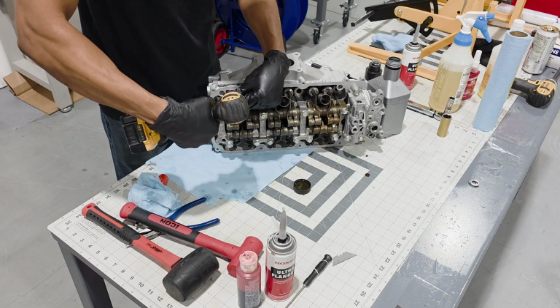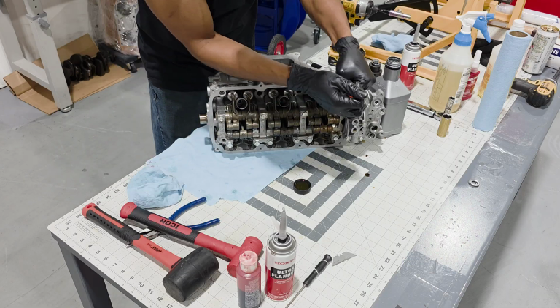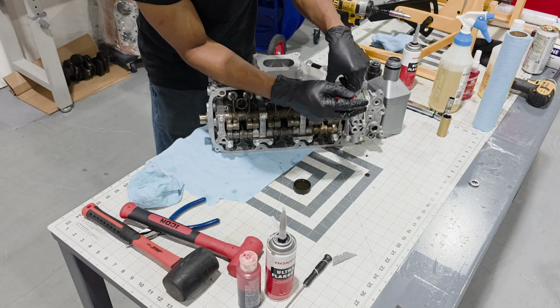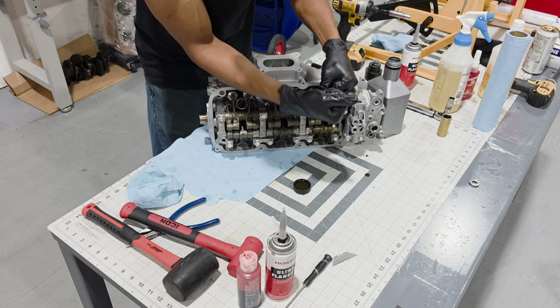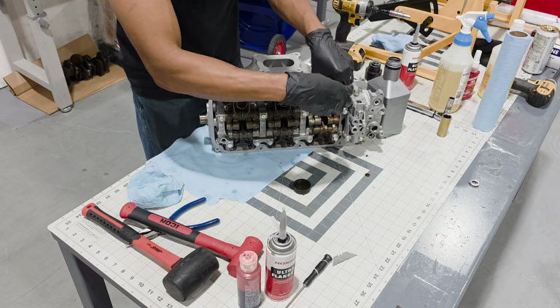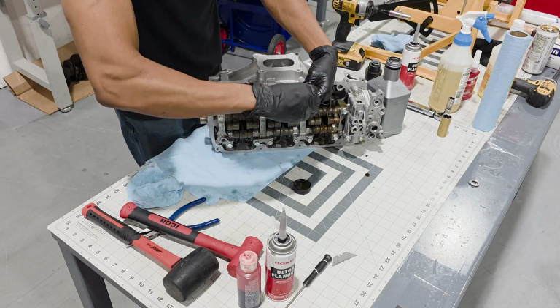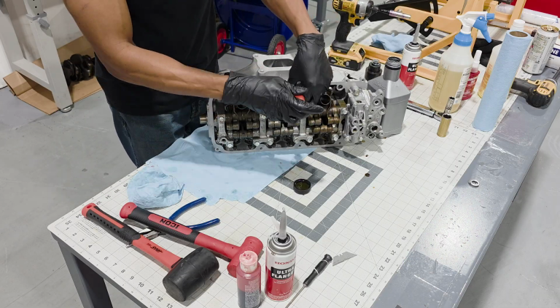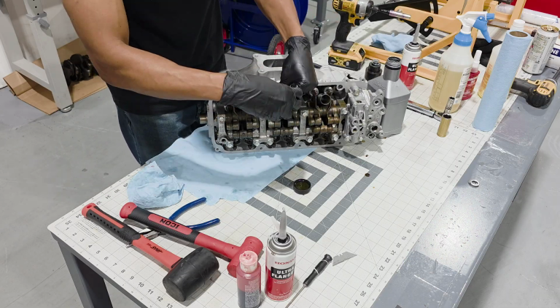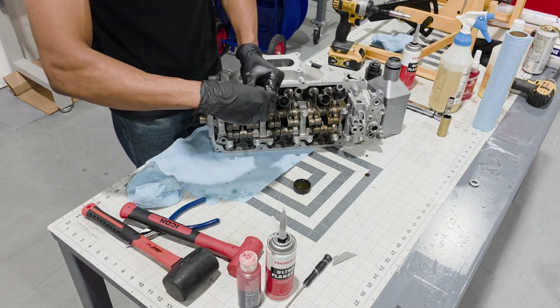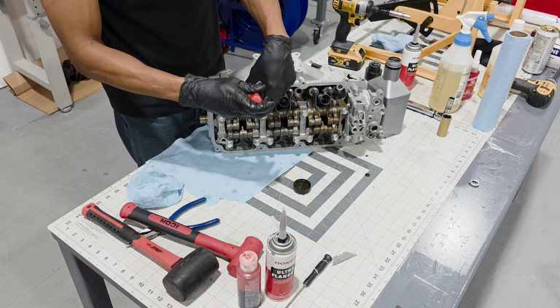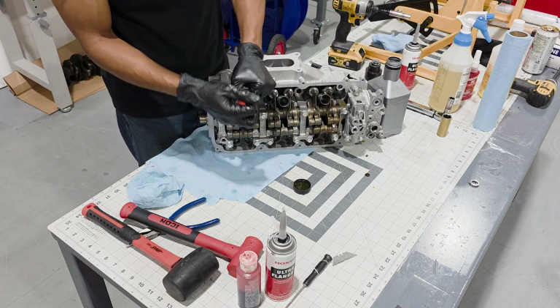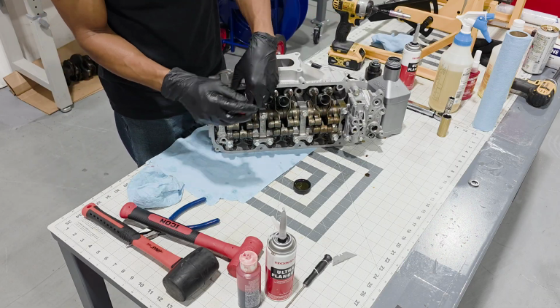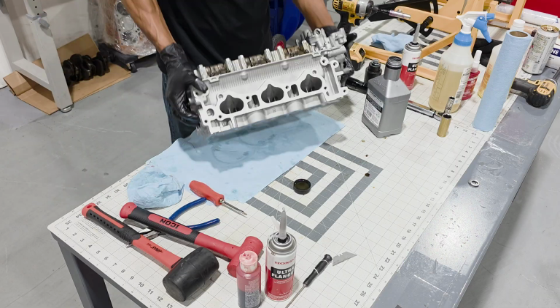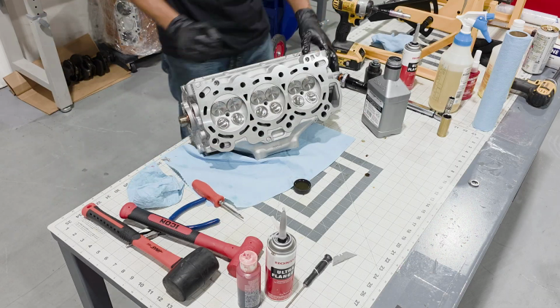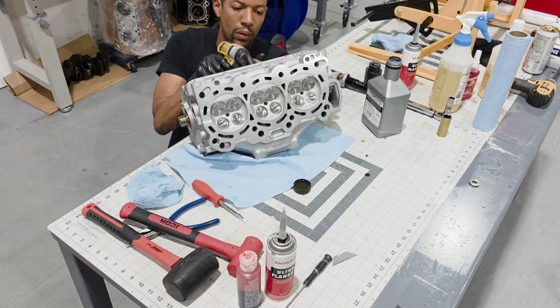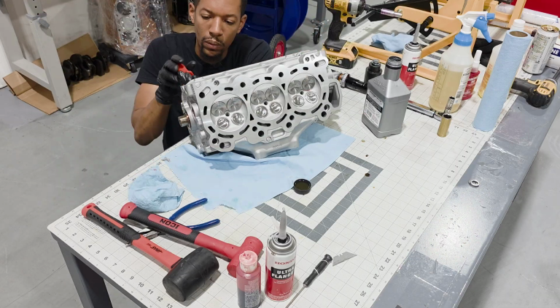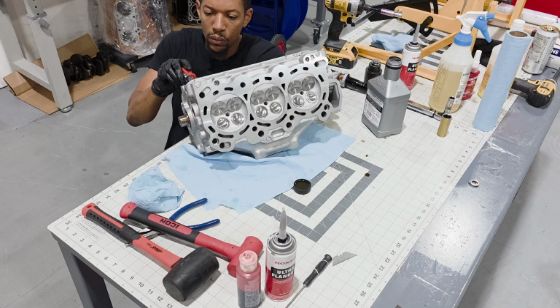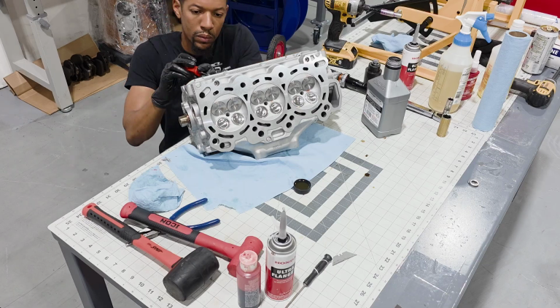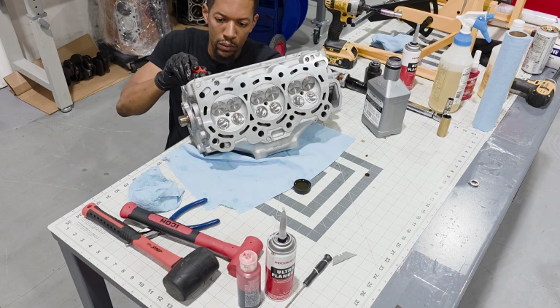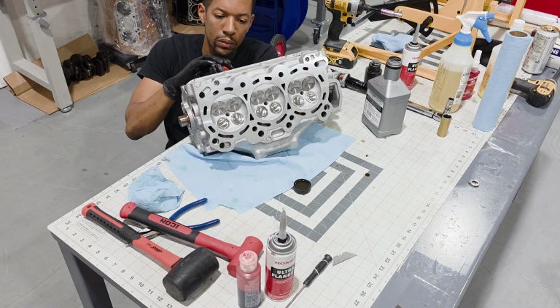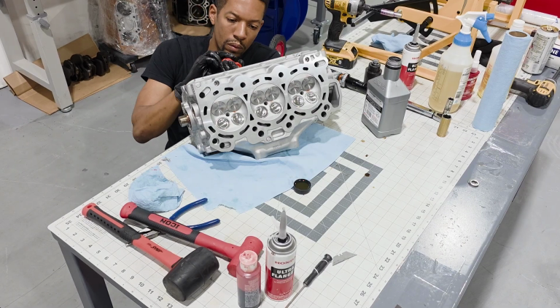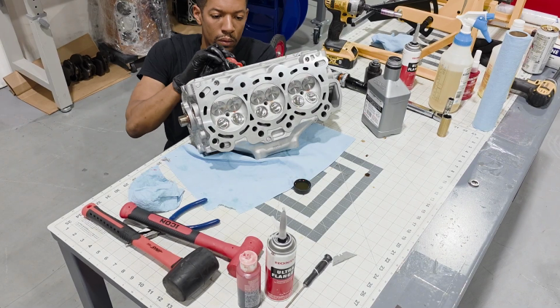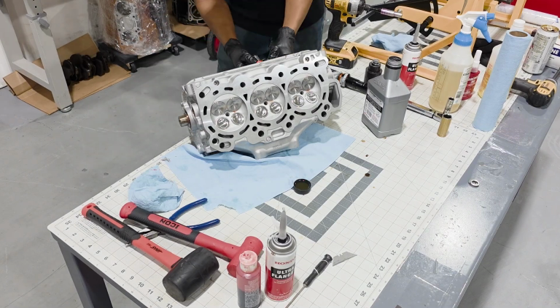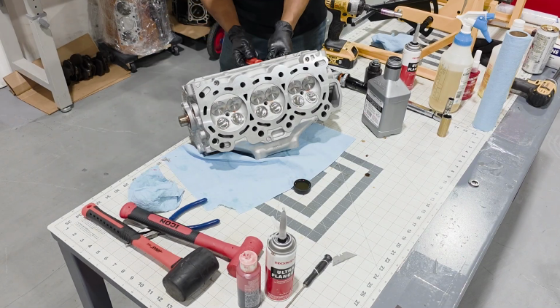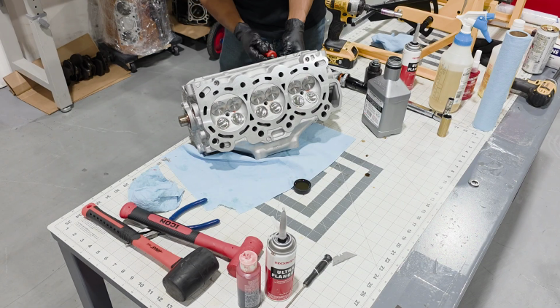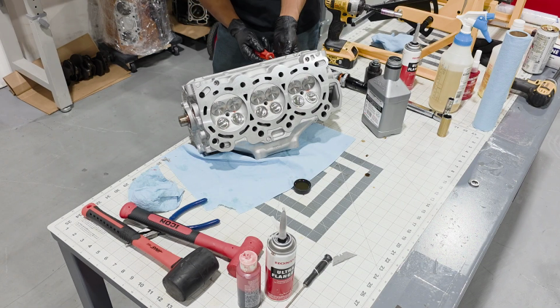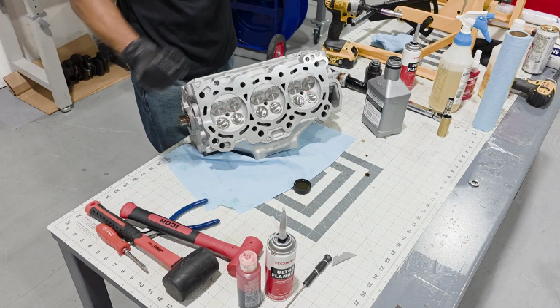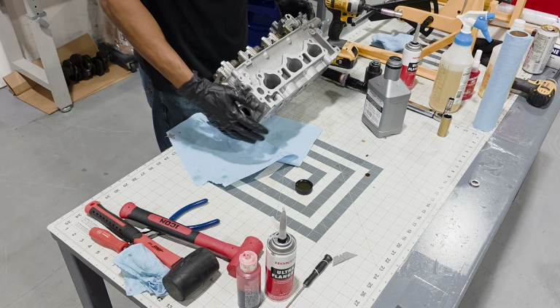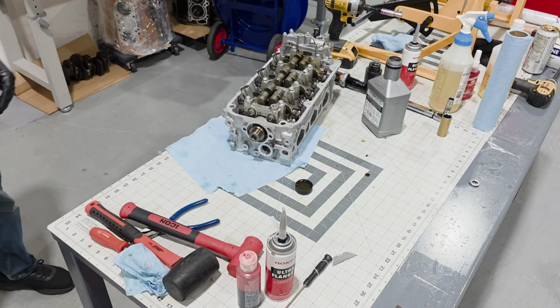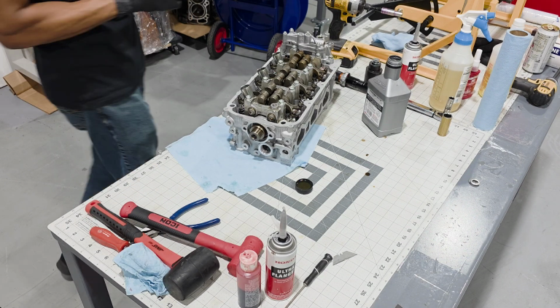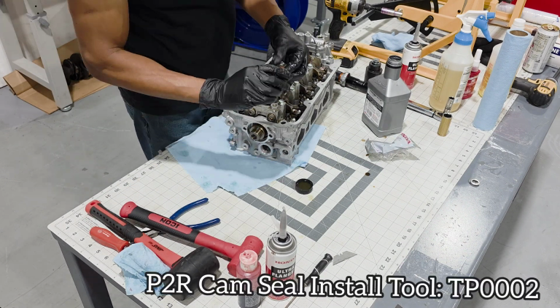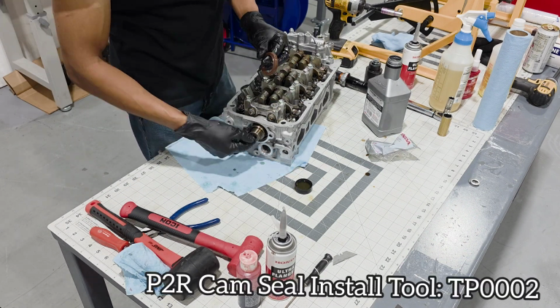Since I'm going to be shipping these cylinder heads and not installing them right onto the block, I'm going to go ahead and loosen all the valve adjustment screws and back them out as far as possible to make sure that every valve in the cylinder head is closed and doesn't get damaged during shipping.